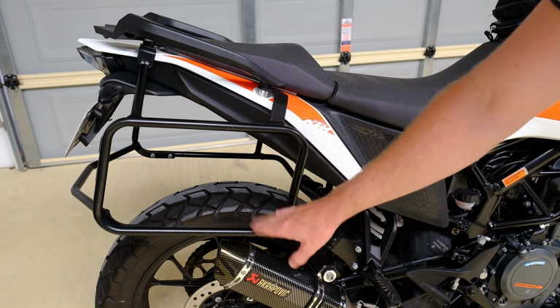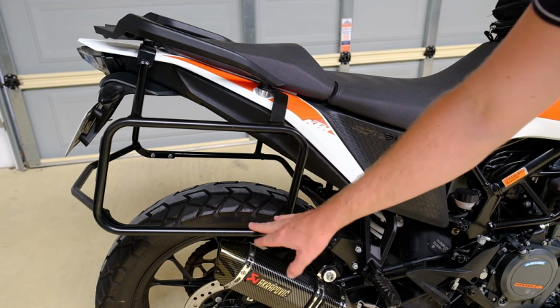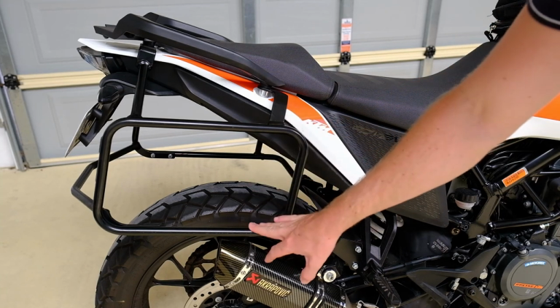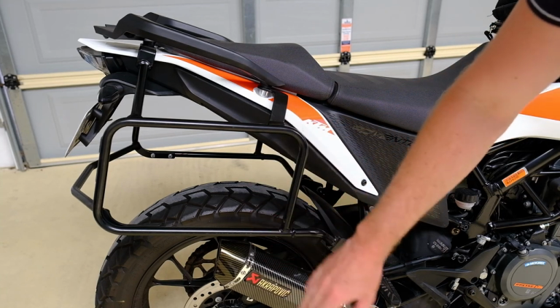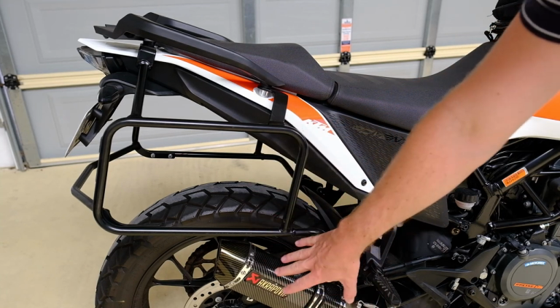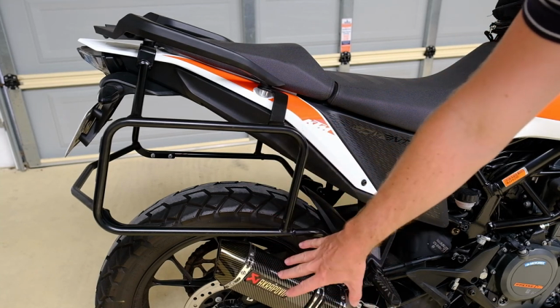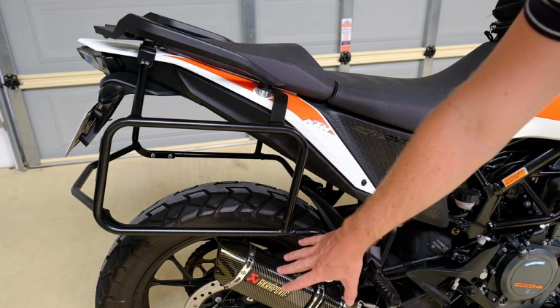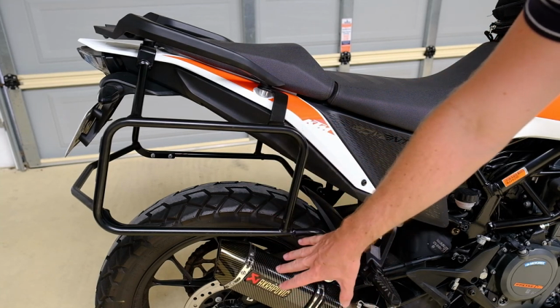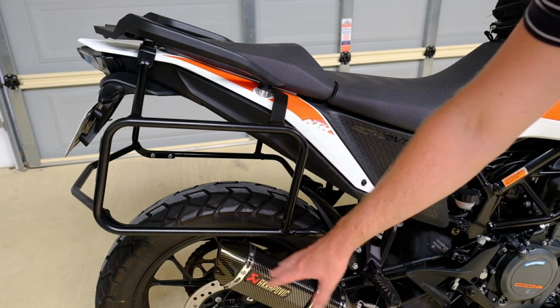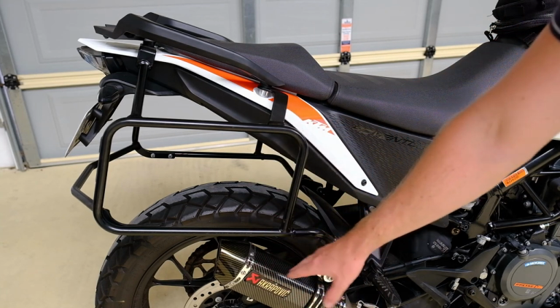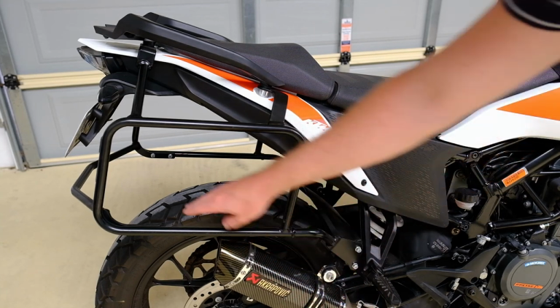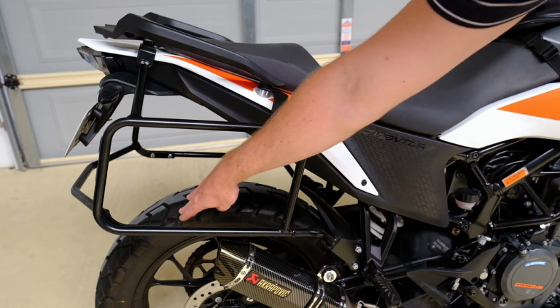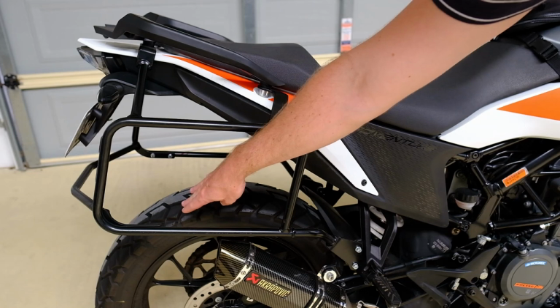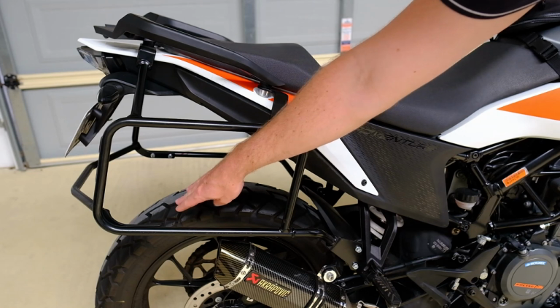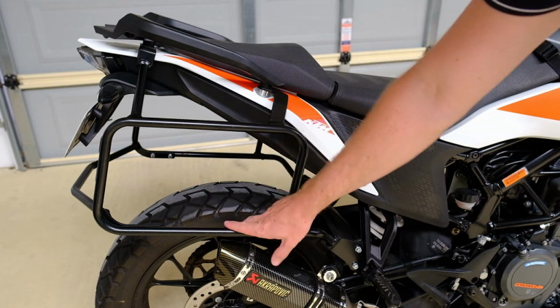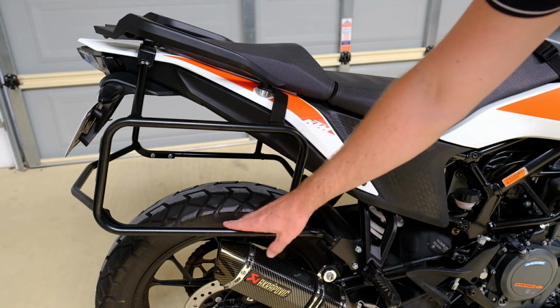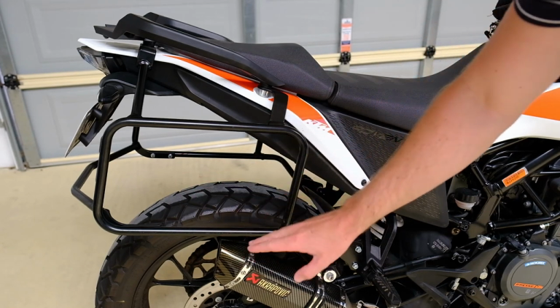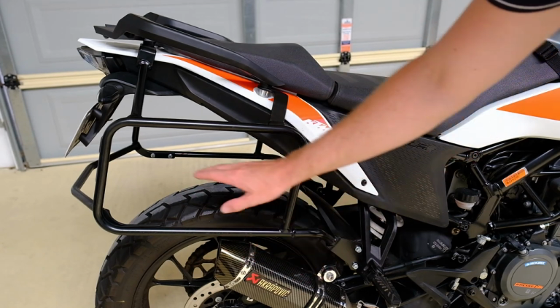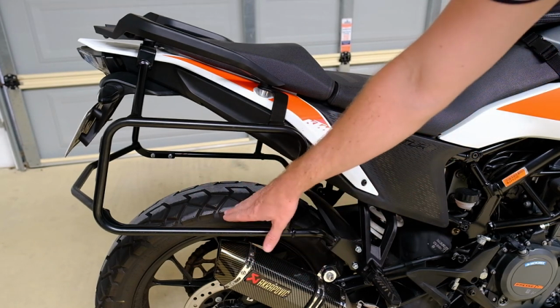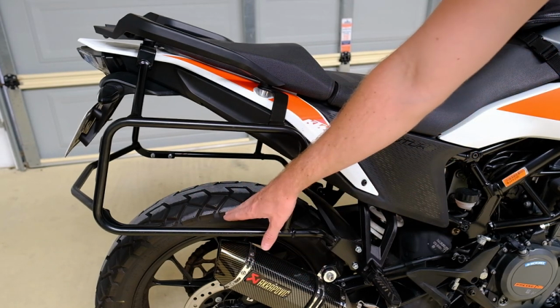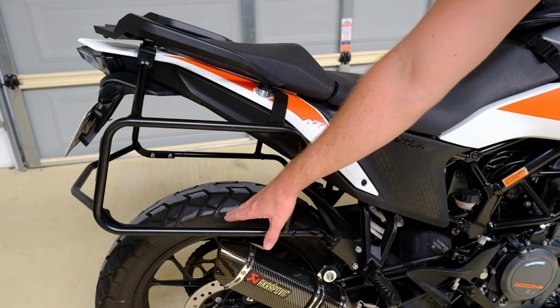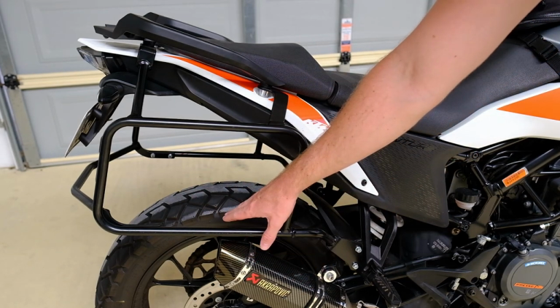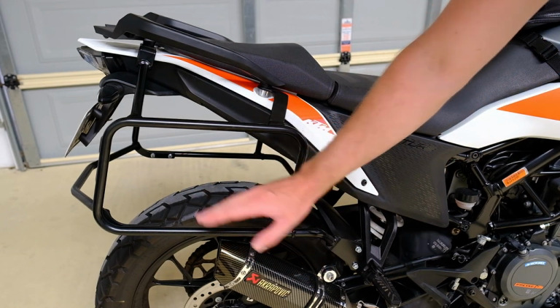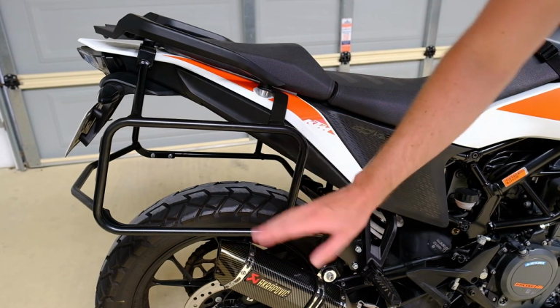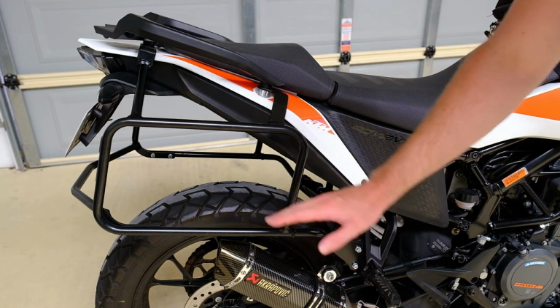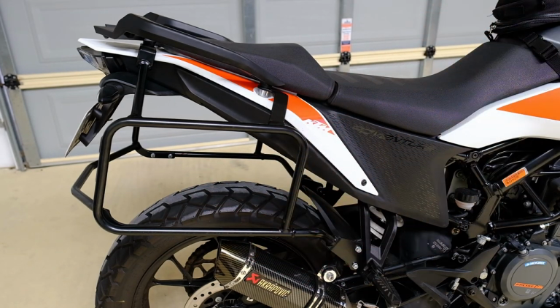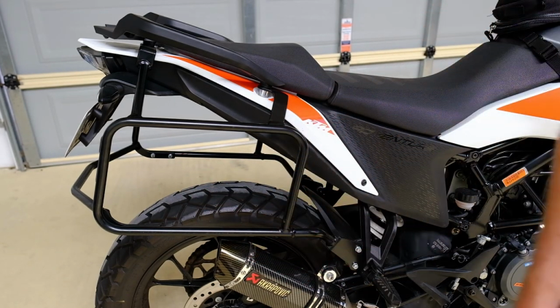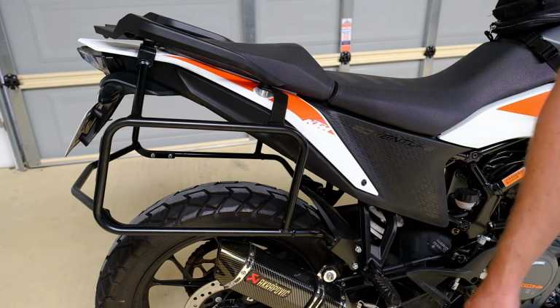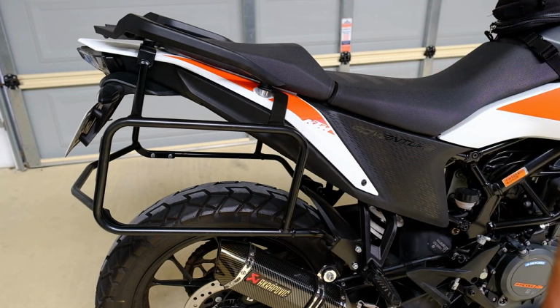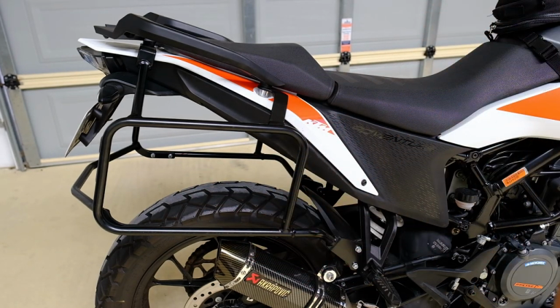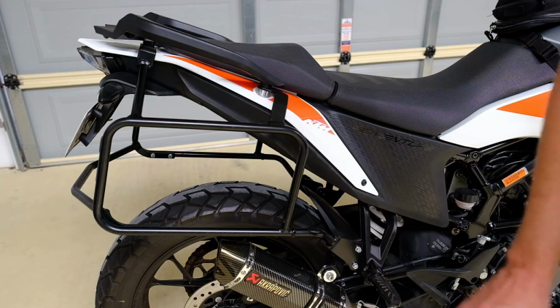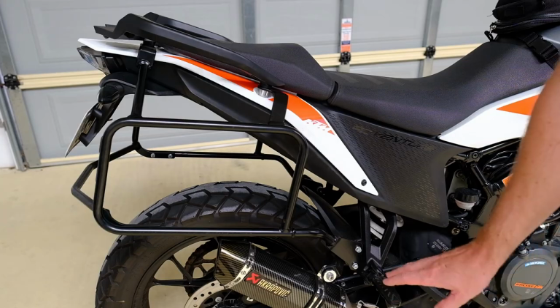Over here, this is an aftermarket exhaust. The normal exhaust is a little bit longer, but even with this one being a little bit shorter, my pannier bags did not get damaged at all.